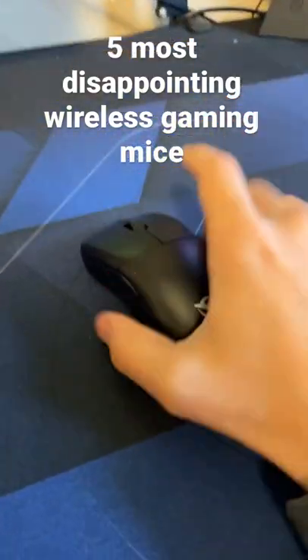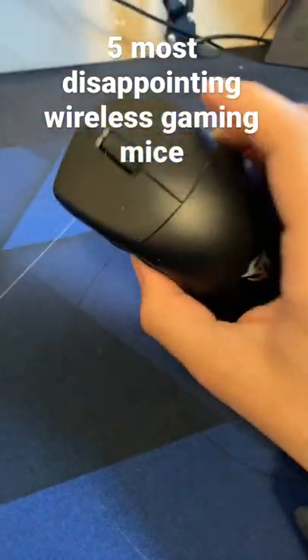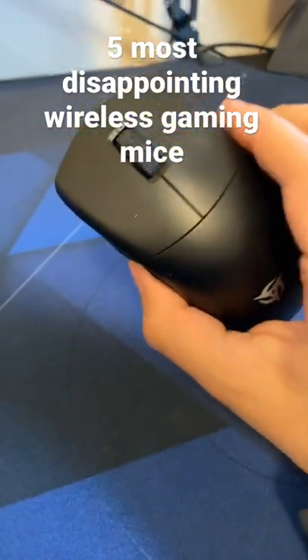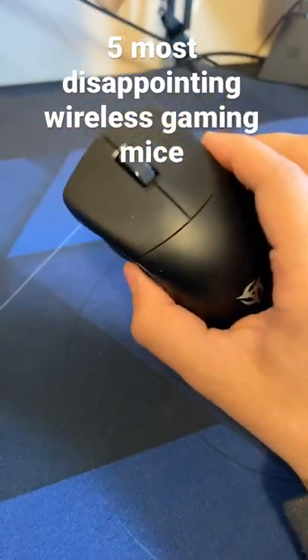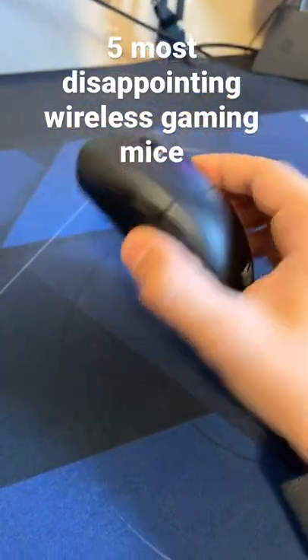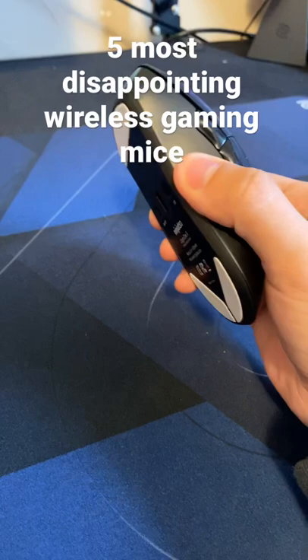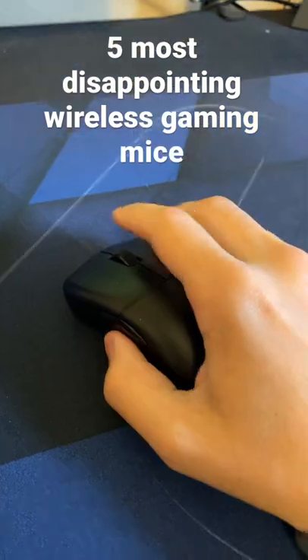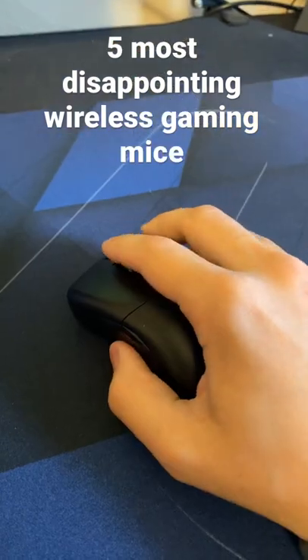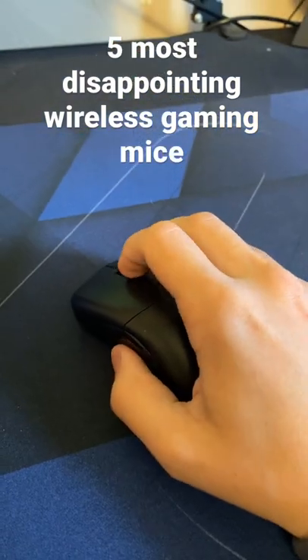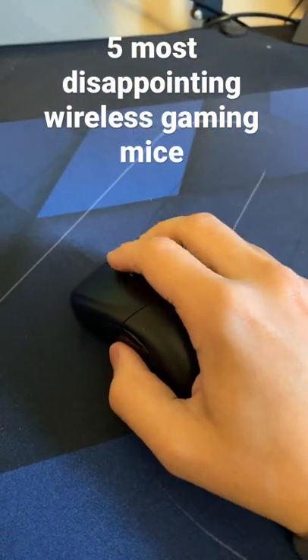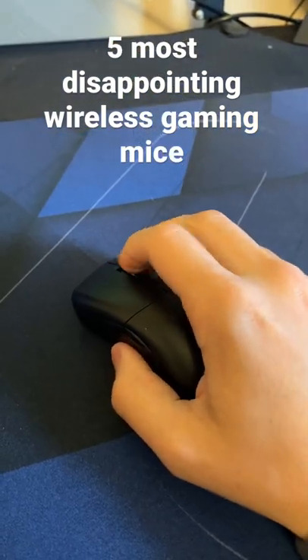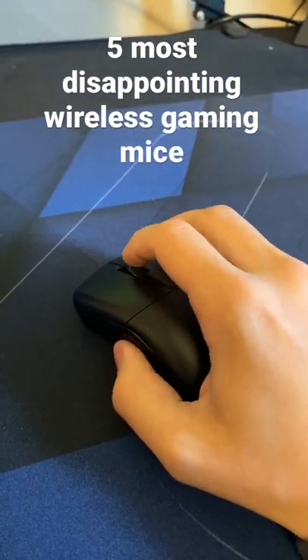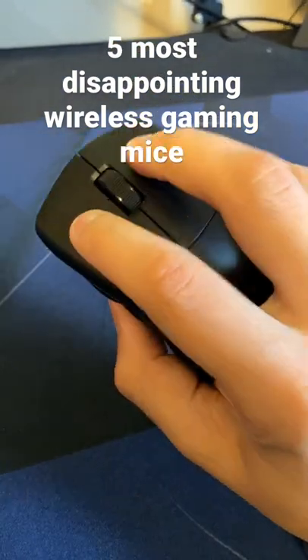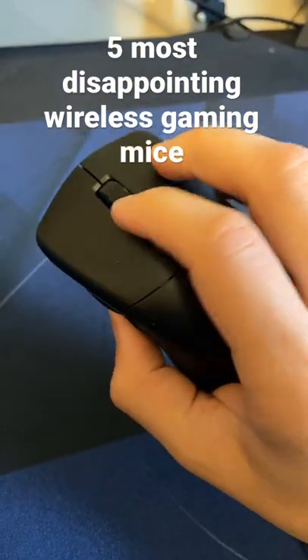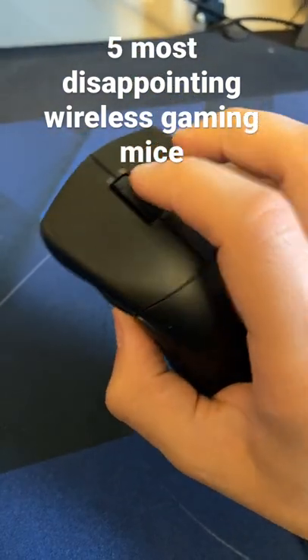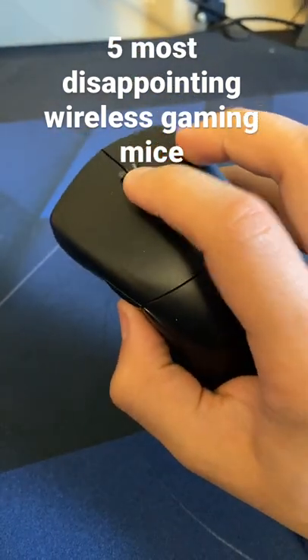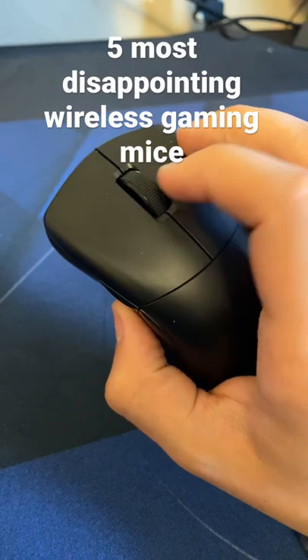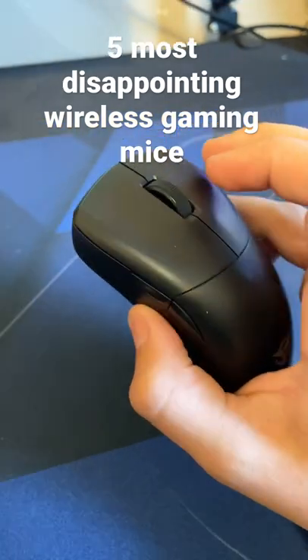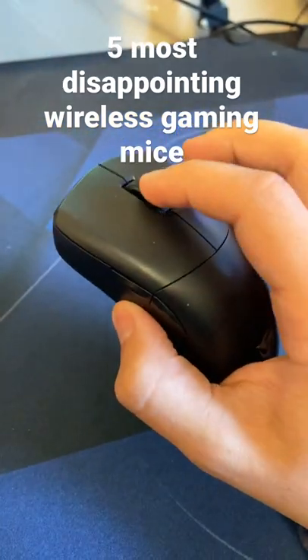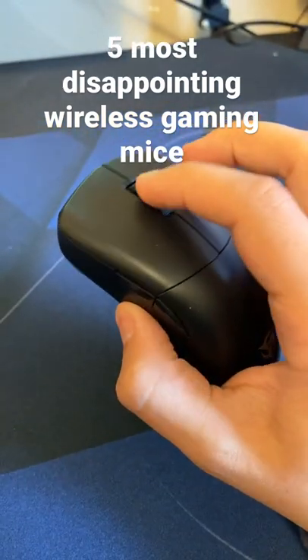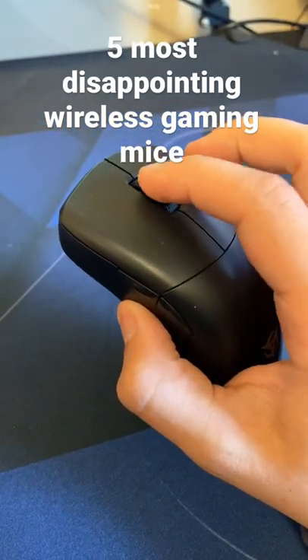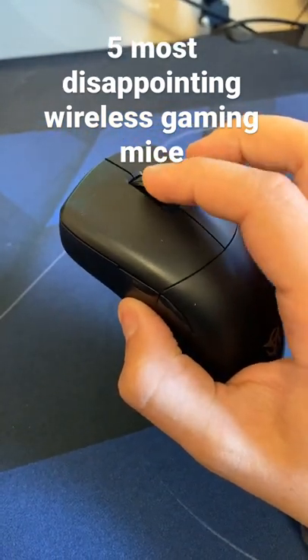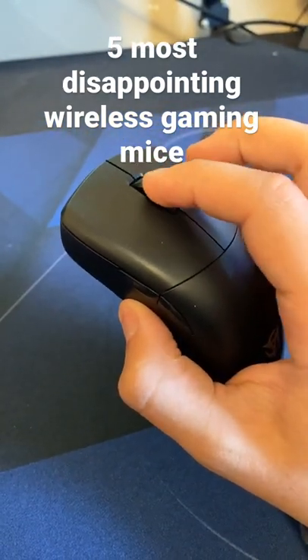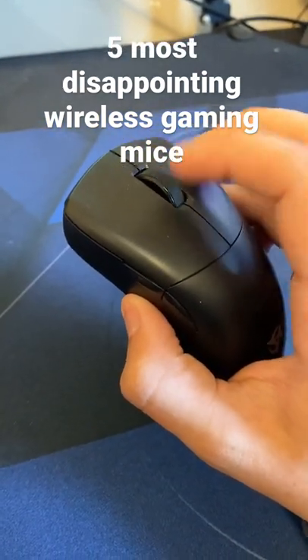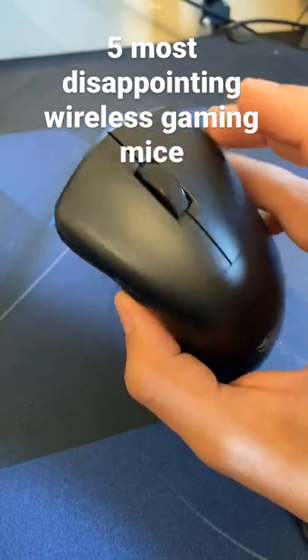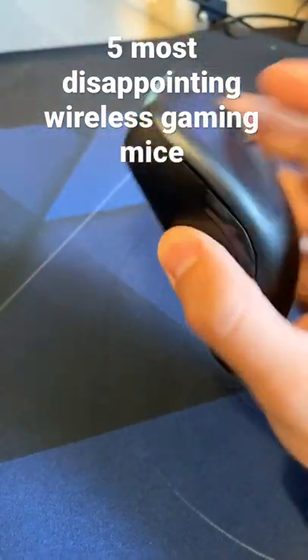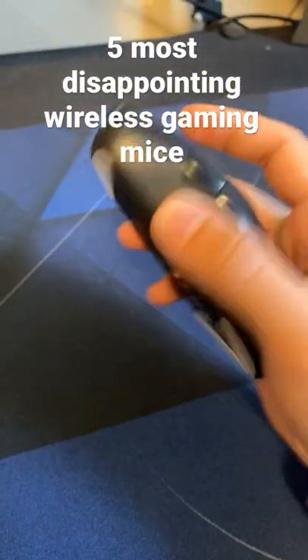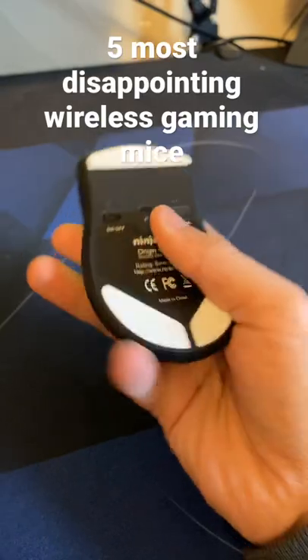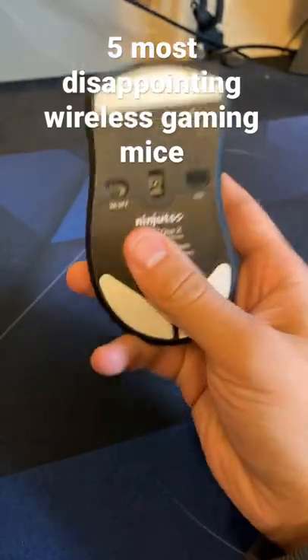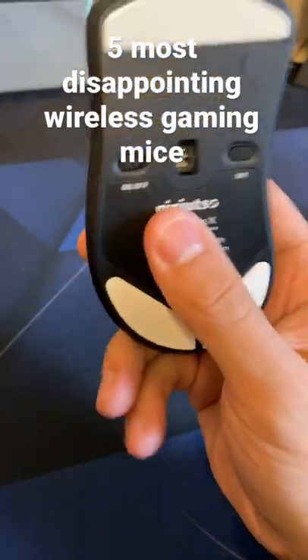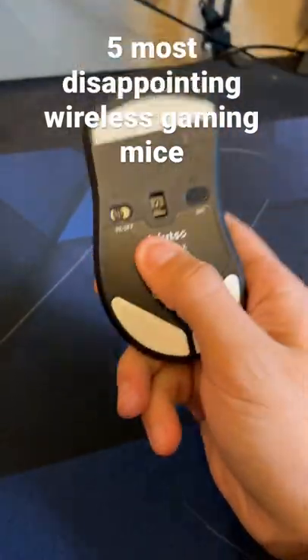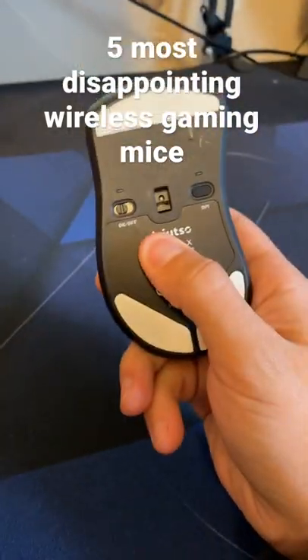Next up was the Ninjutsu Origin 1X. The thing that really did it in for me with this mouse was the coating and of course the mouse wheel. The mouse wheel actually jams and at some points I actually can't even click it in, and in fact this mouse stopped working for me.